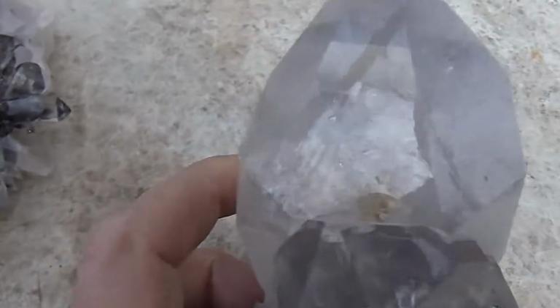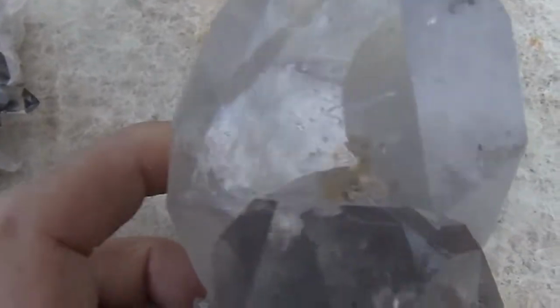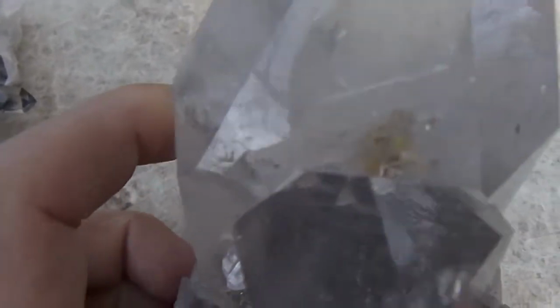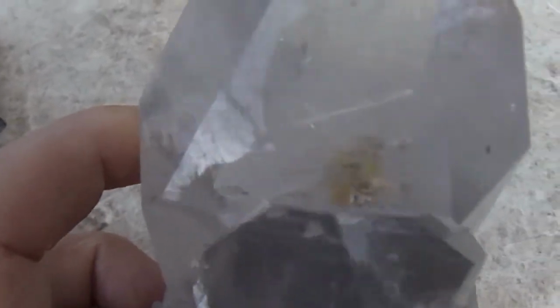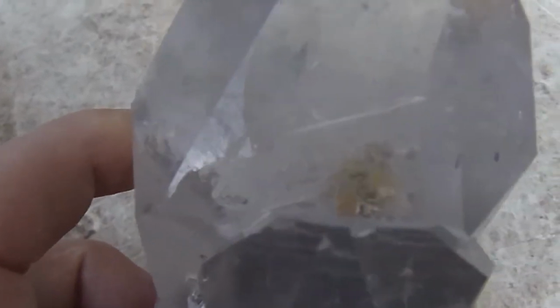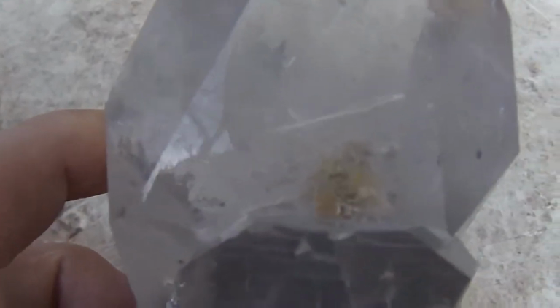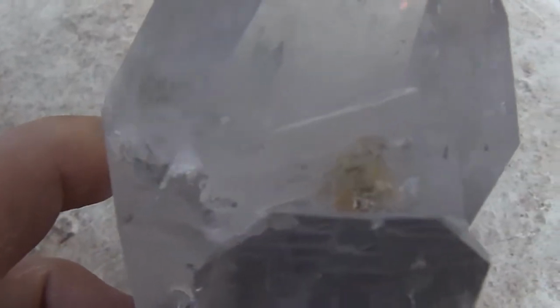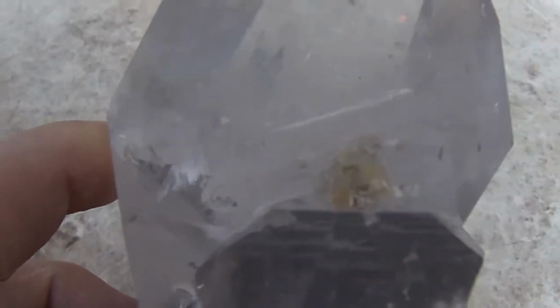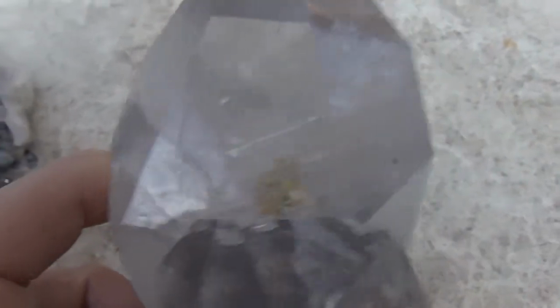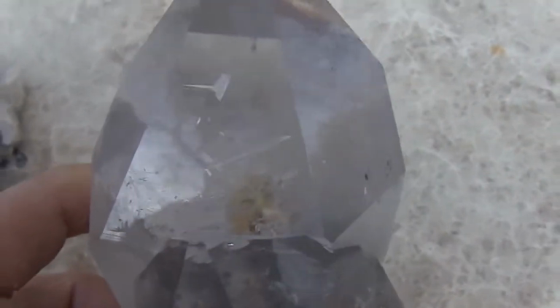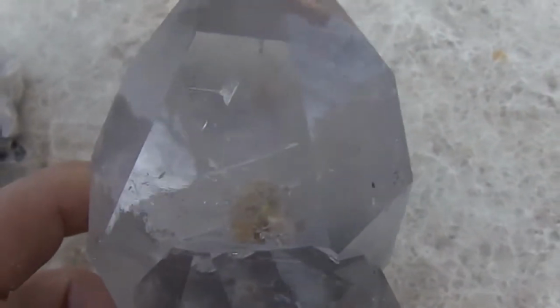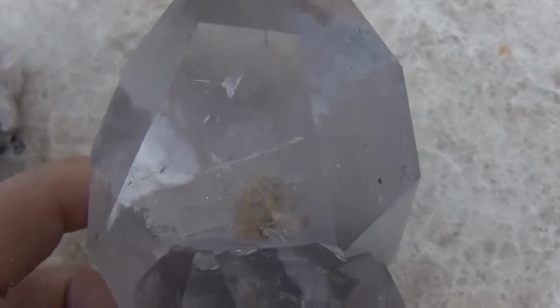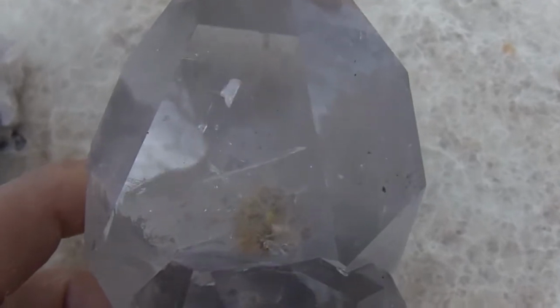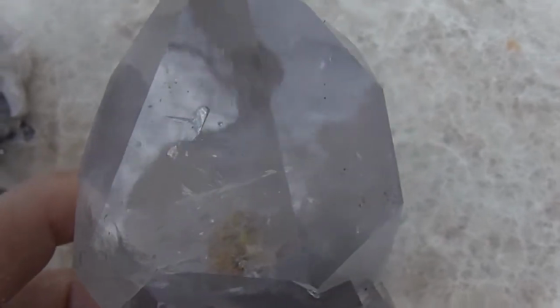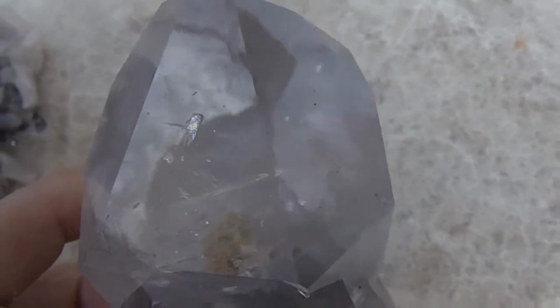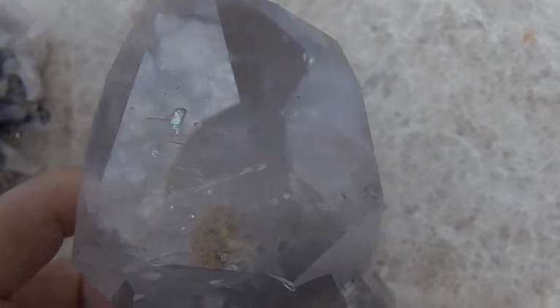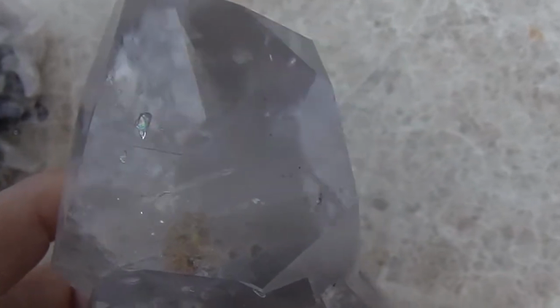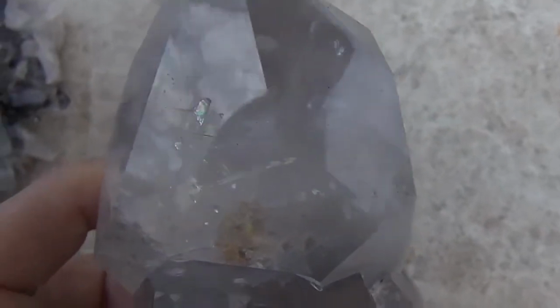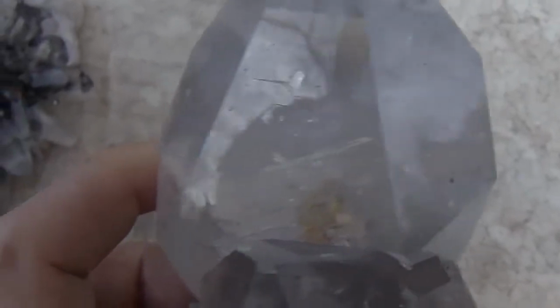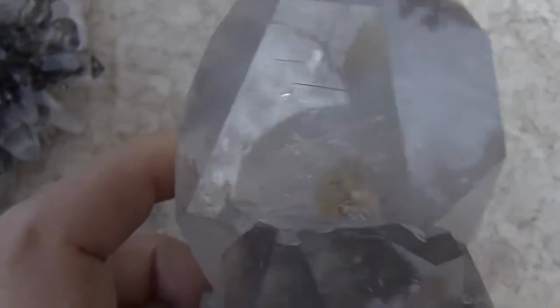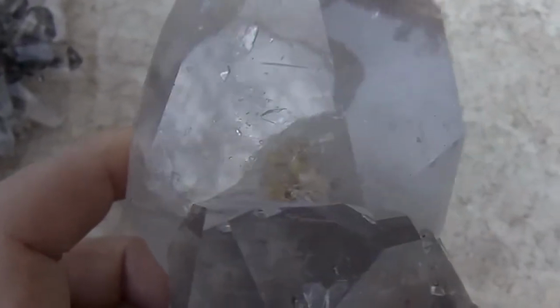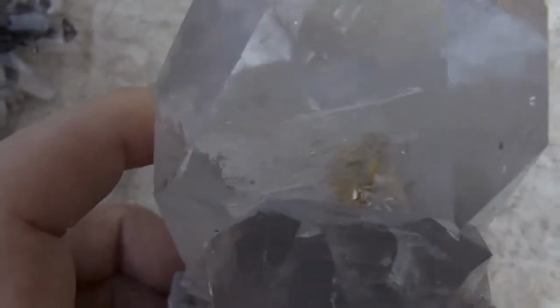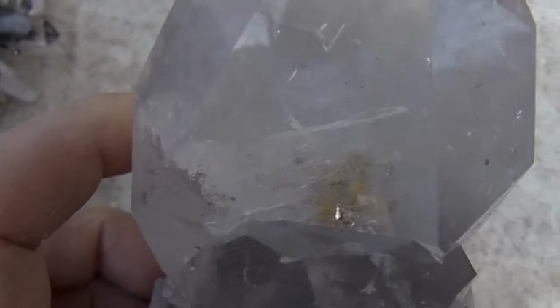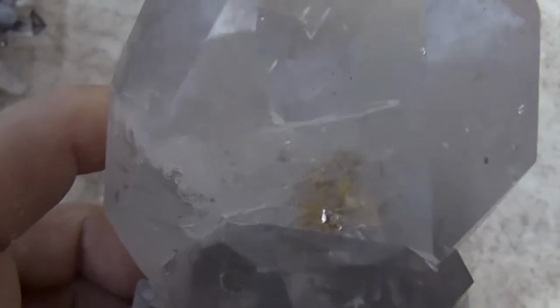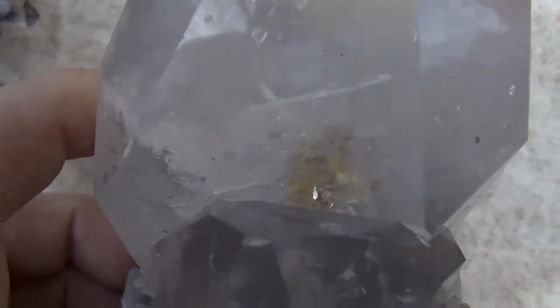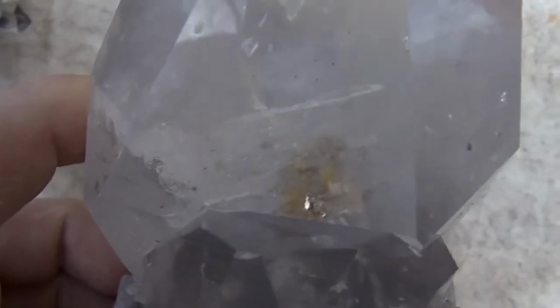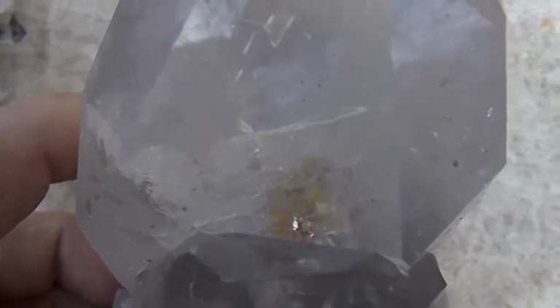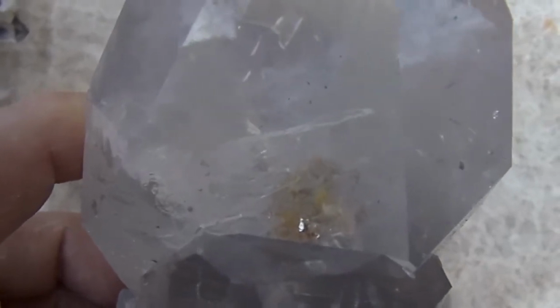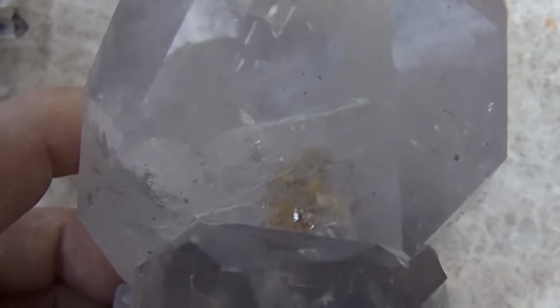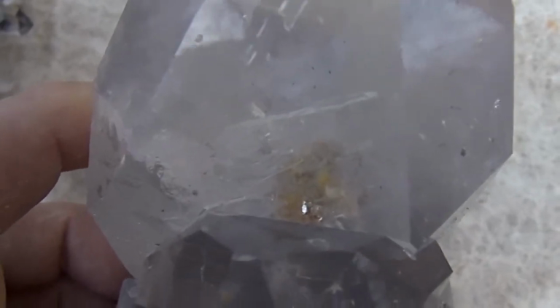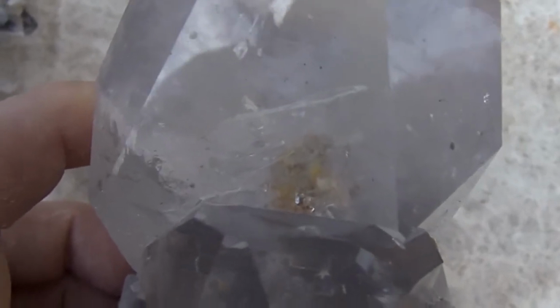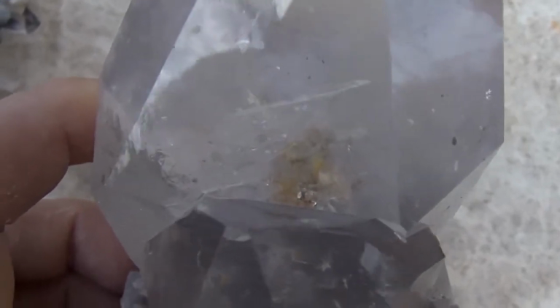Again, there's the manifestation — there's probably about at least a quarter inch inside of it. There's two large double points inside of this crystal, right in the center. They're stacked right on top of each other.